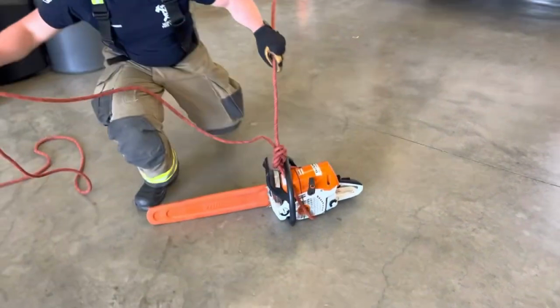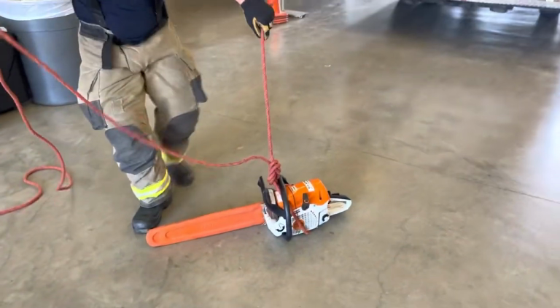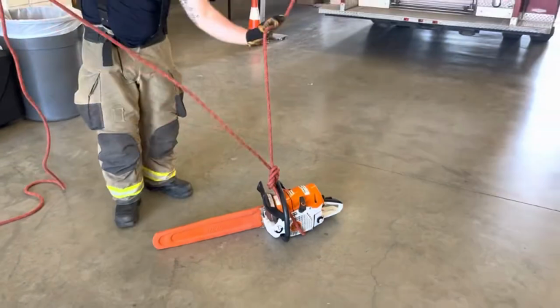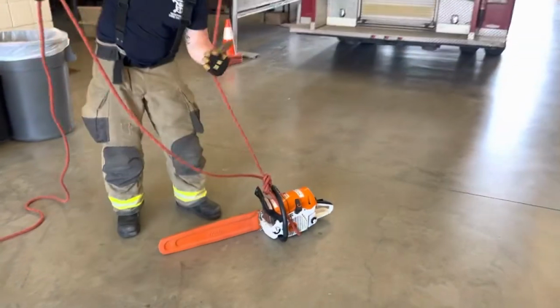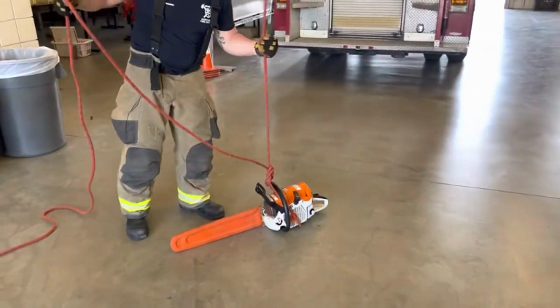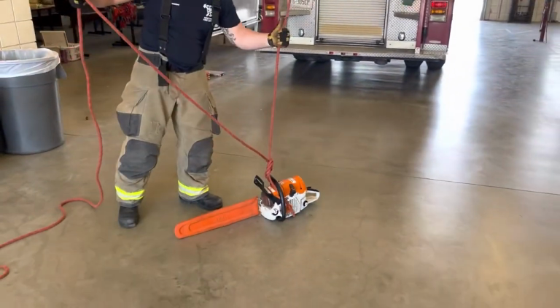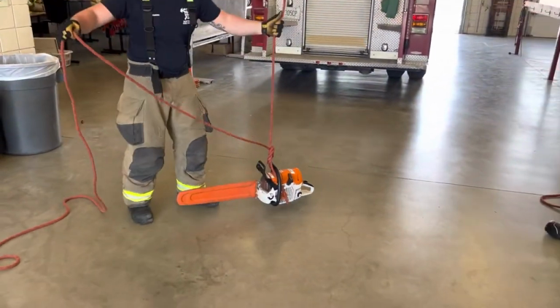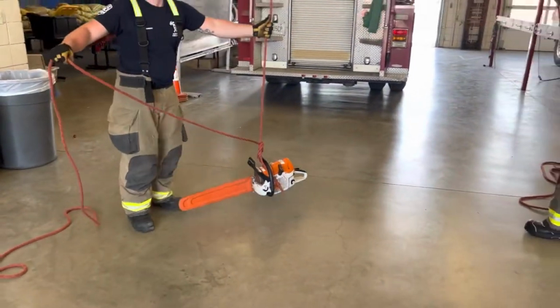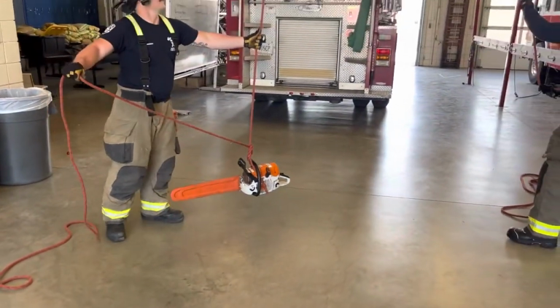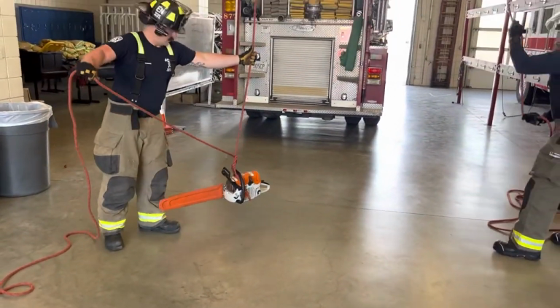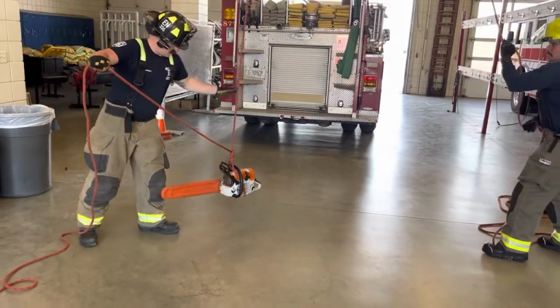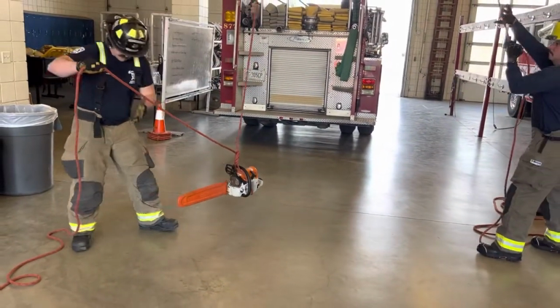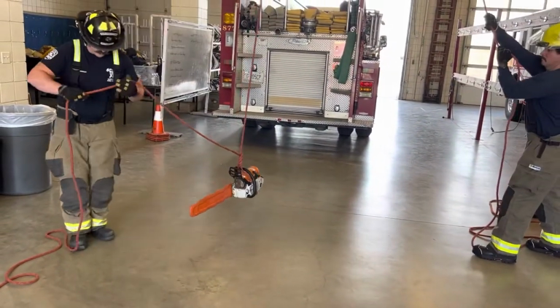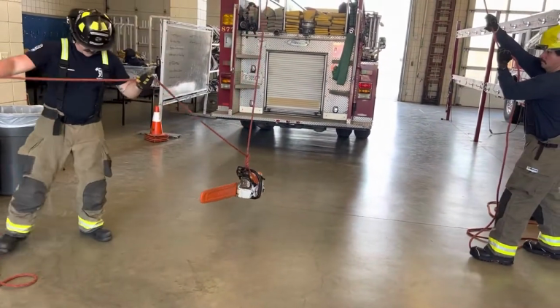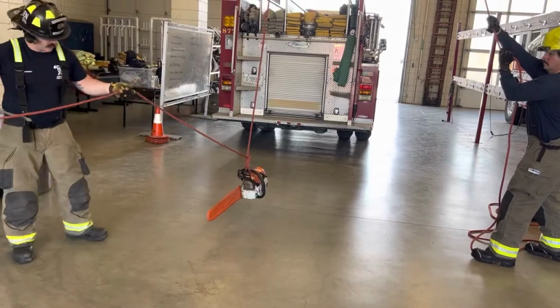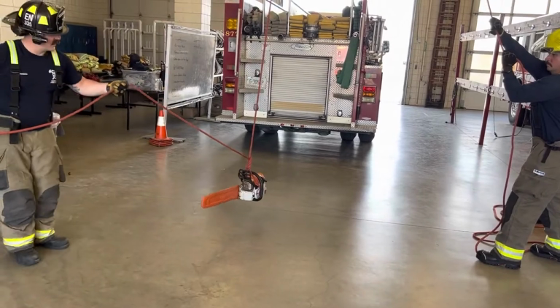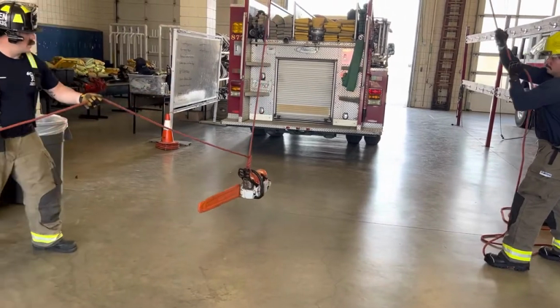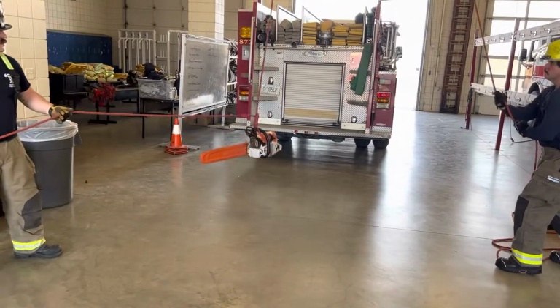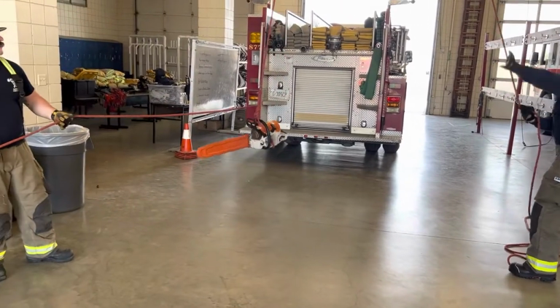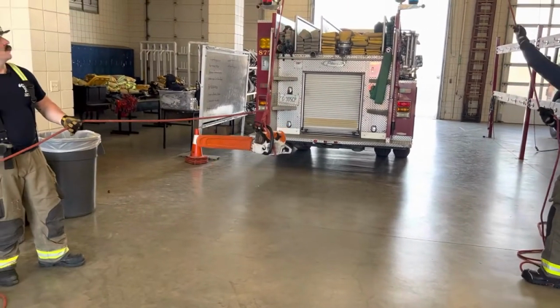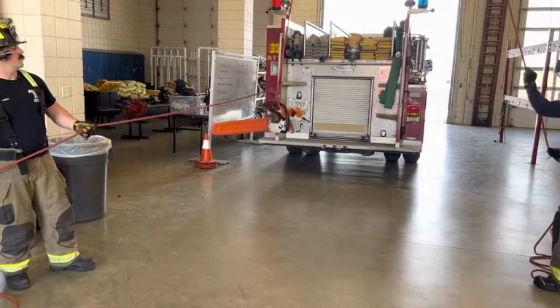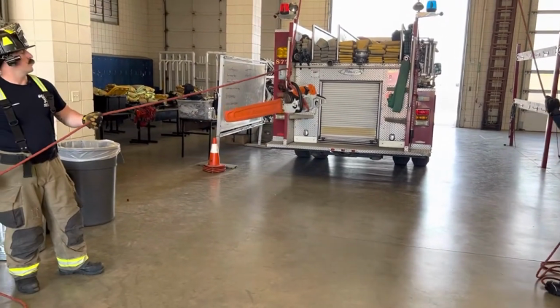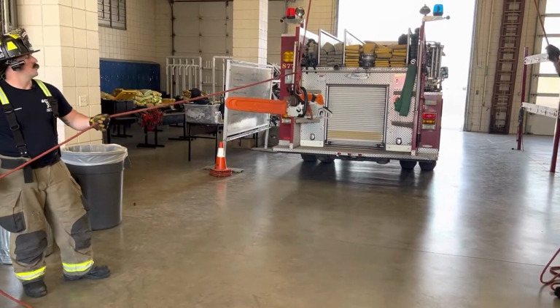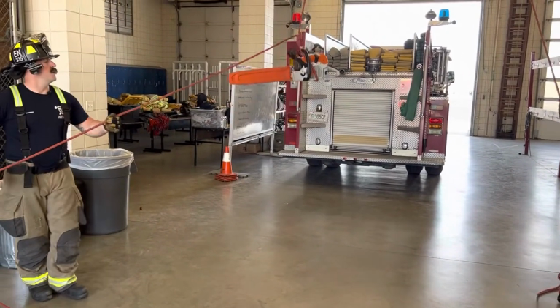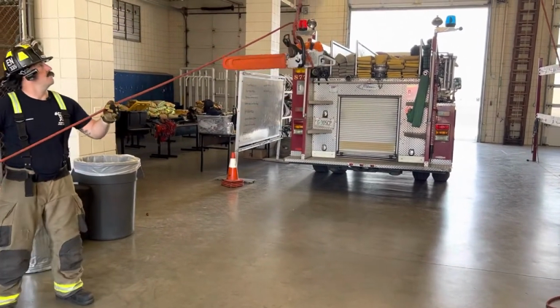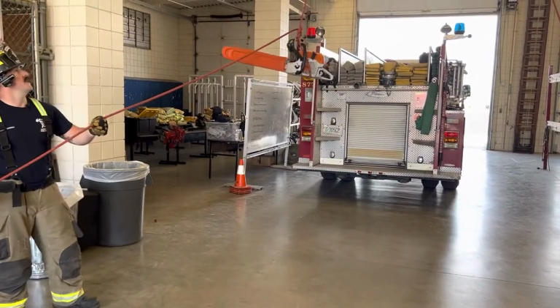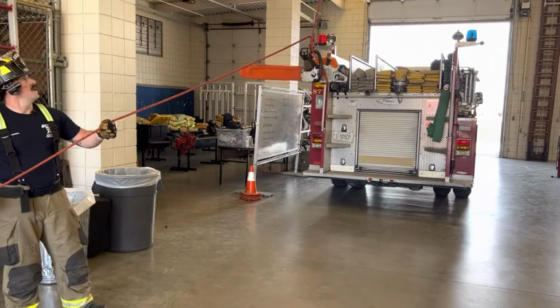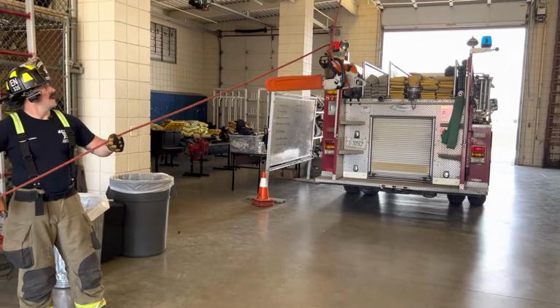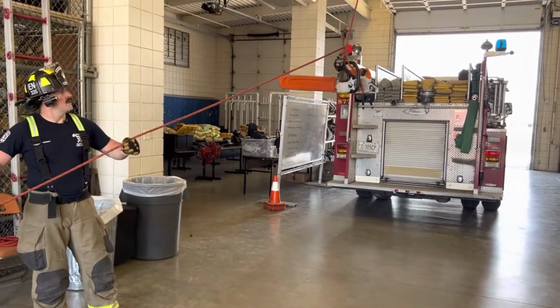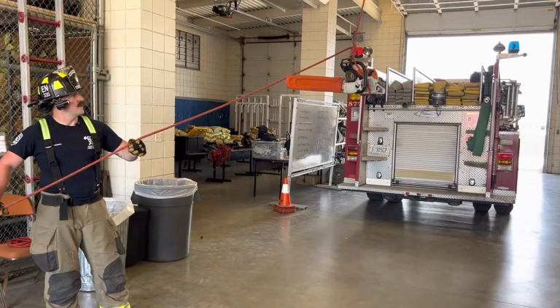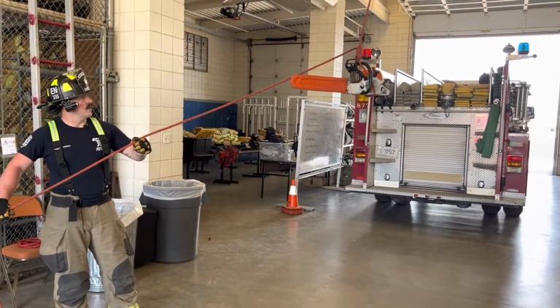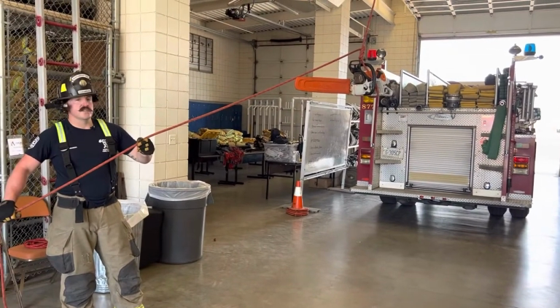From there, grab your tagline and go ahead and hoist — hold that line taut. Just like our other knots and hoisting, make sure your tagline is long enough for the tool to be held off the building, and you can reach it all the way to the ceiling.